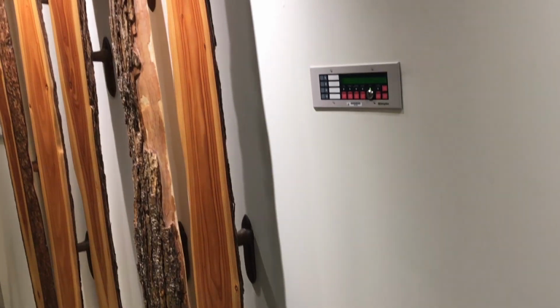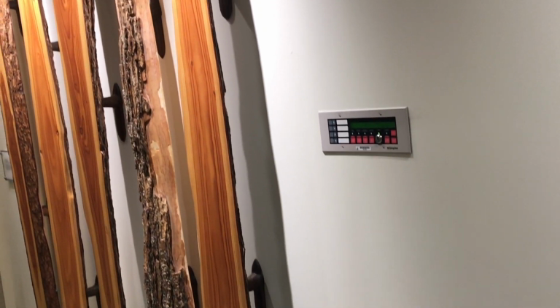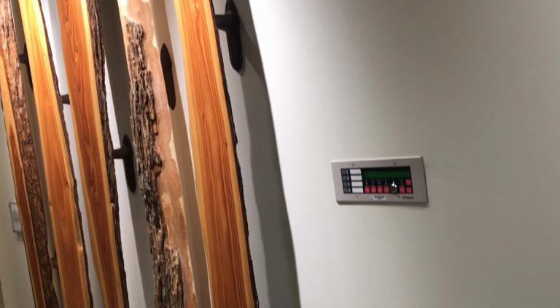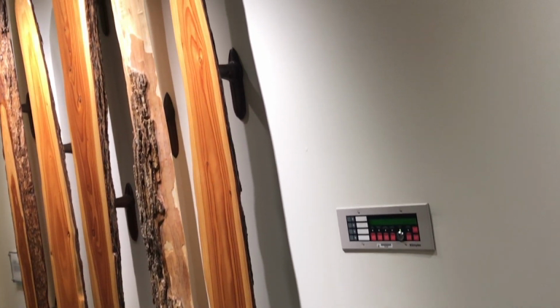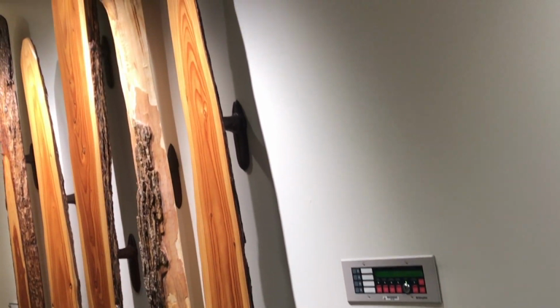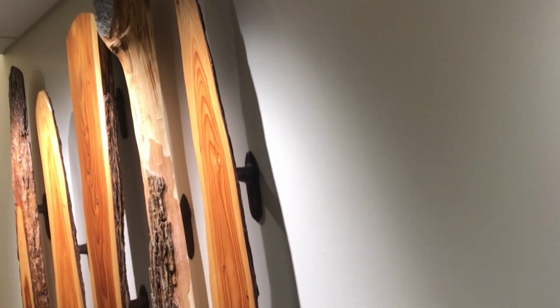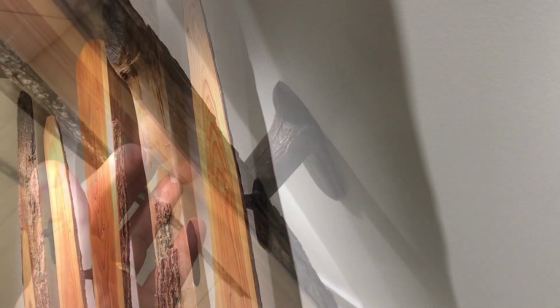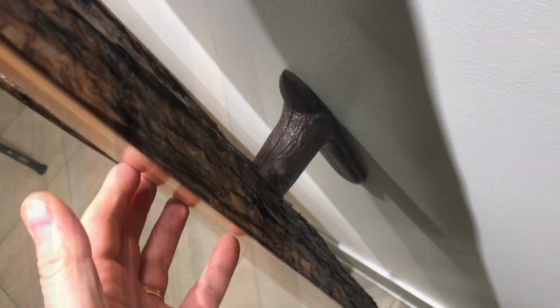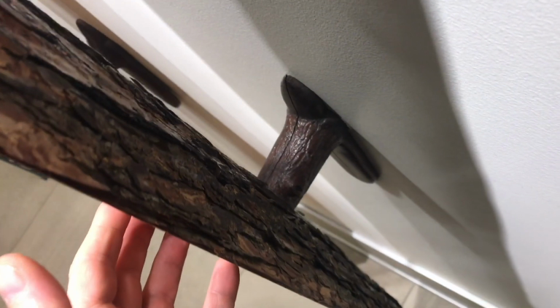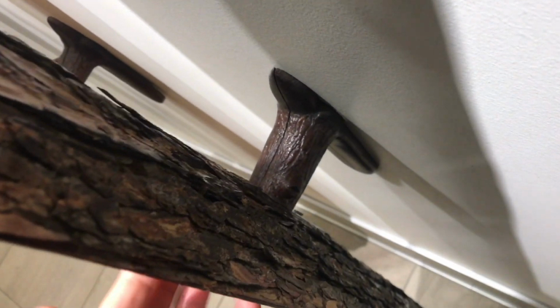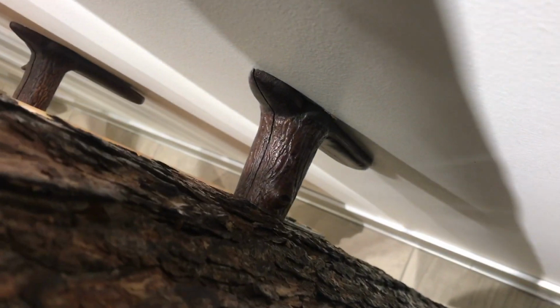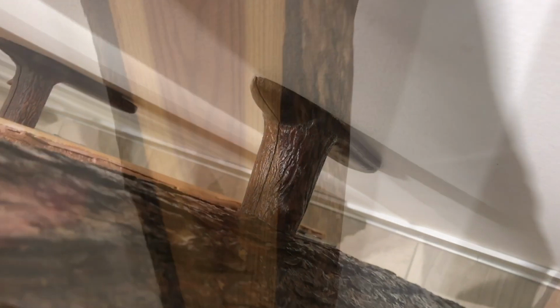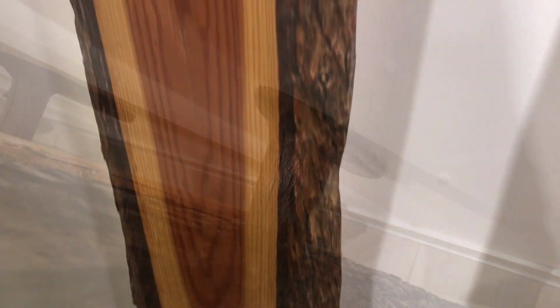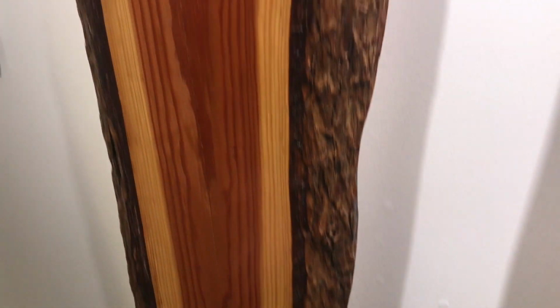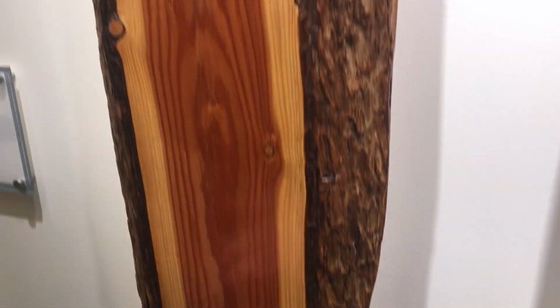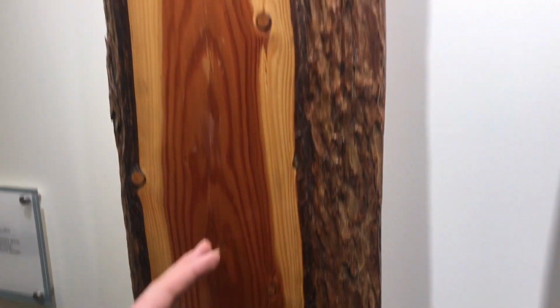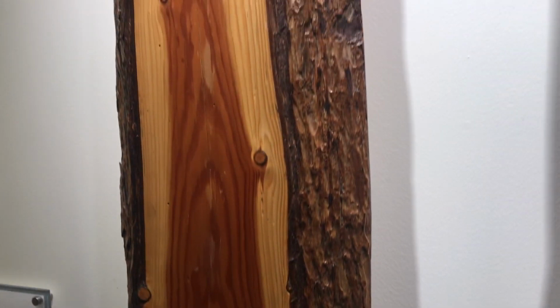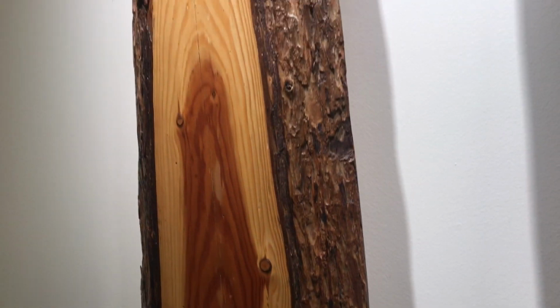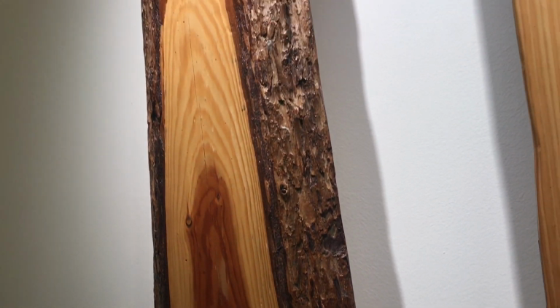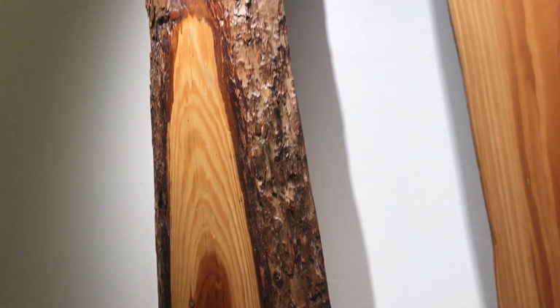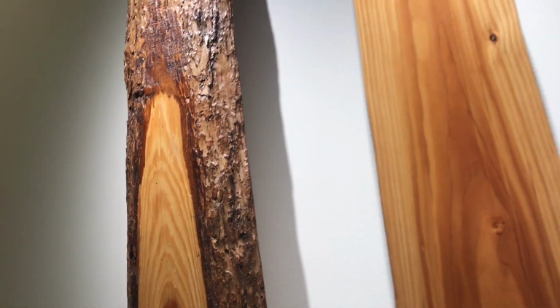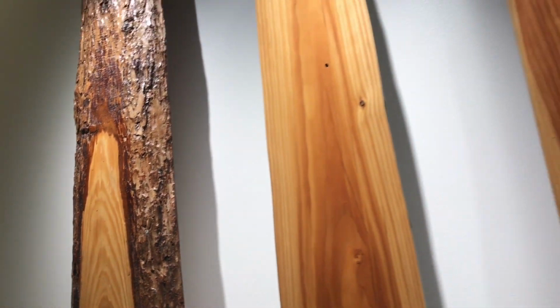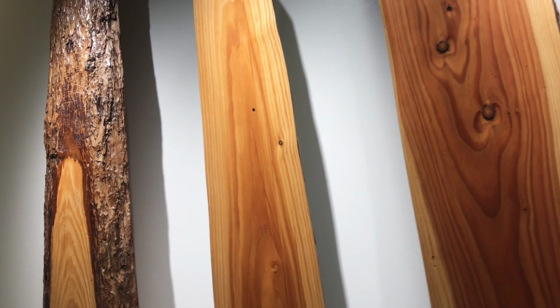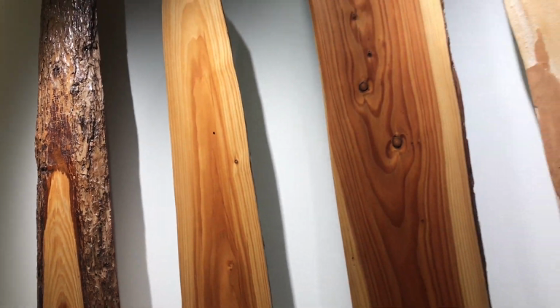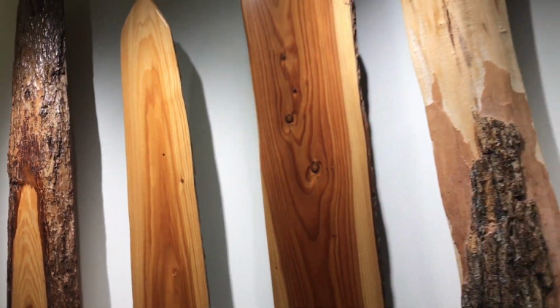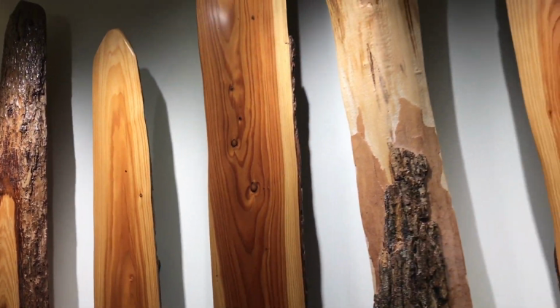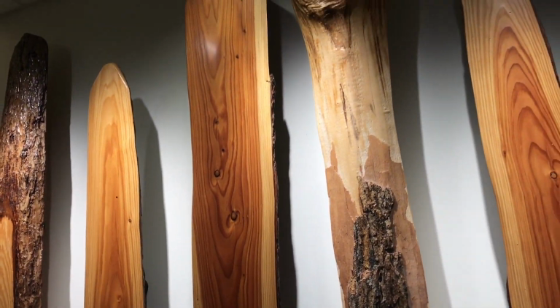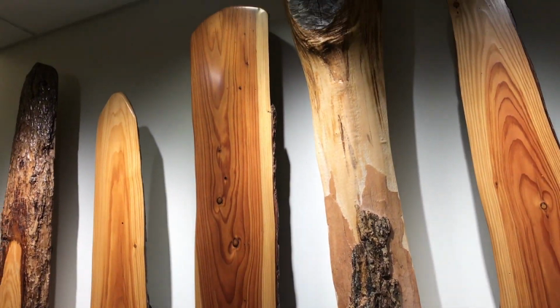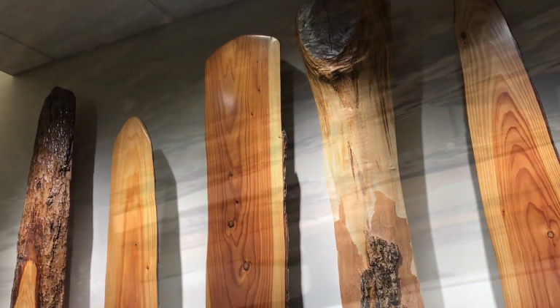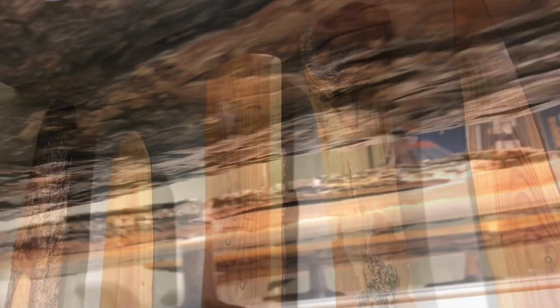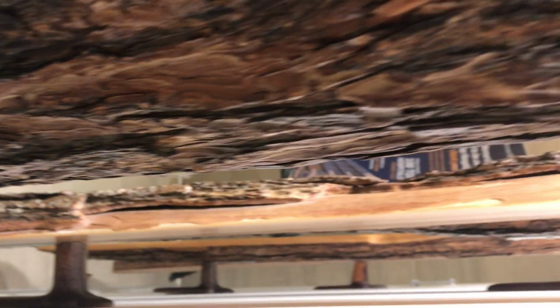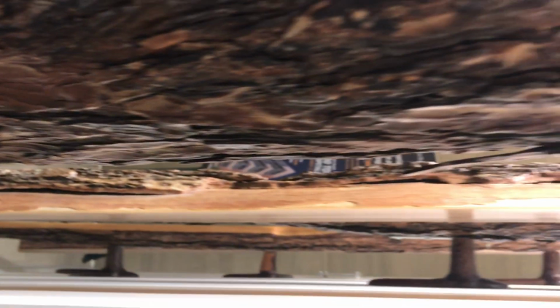Live Edge artwork is really getting popular. I really like the detail in the back. I think it looks just as good without the bark, and you don't have to worry about it coming off. Artwork like this will warm up even the coldest of rooms.